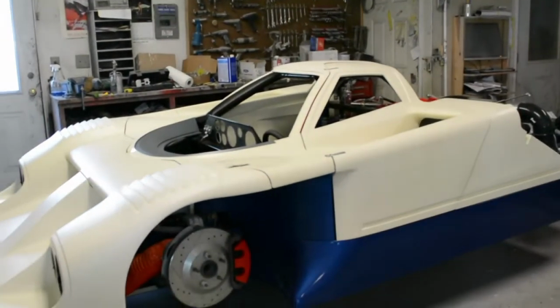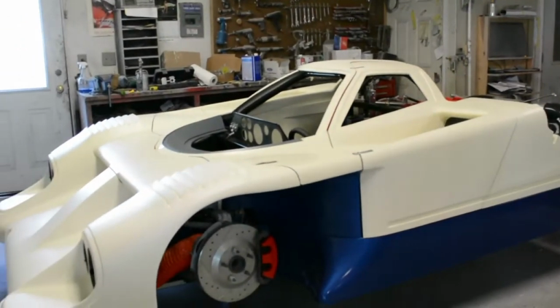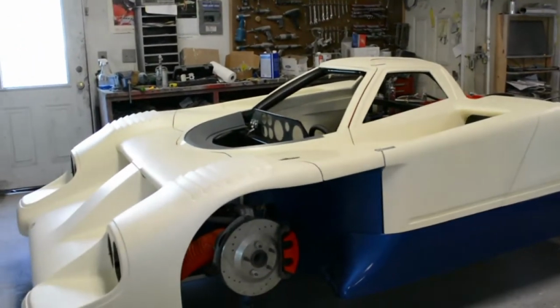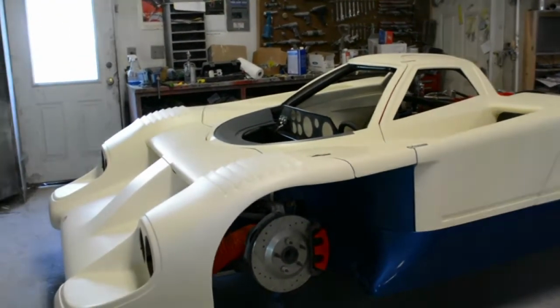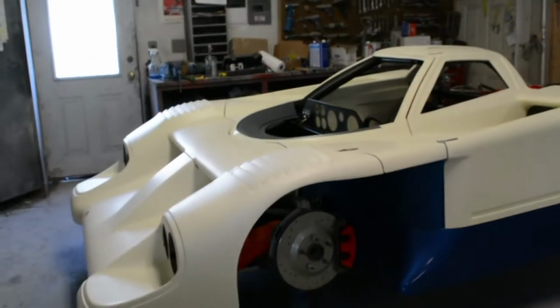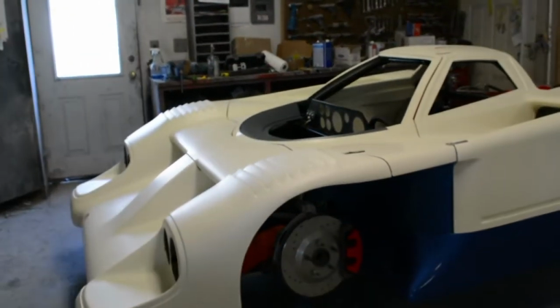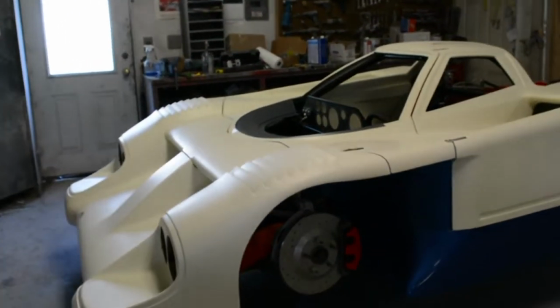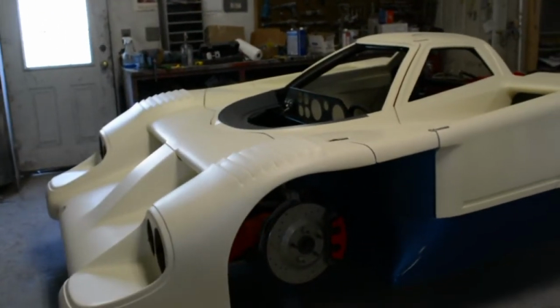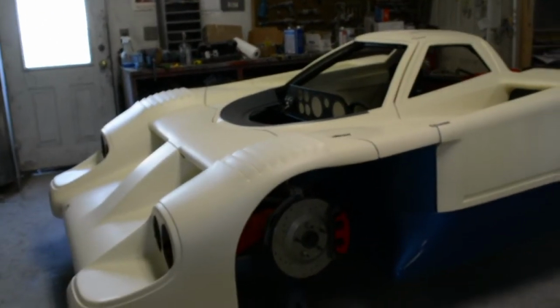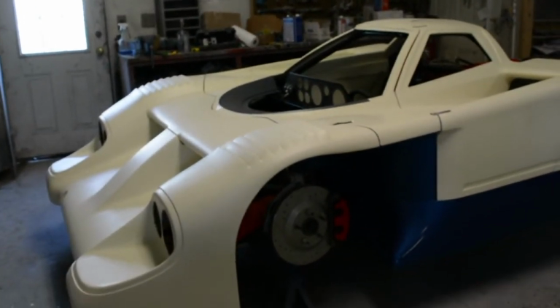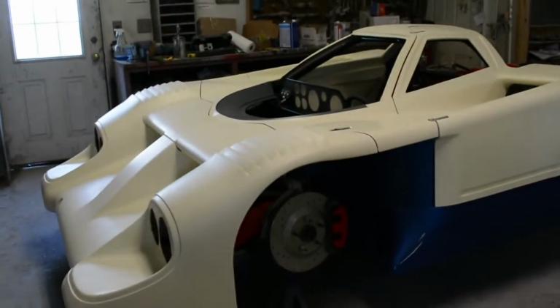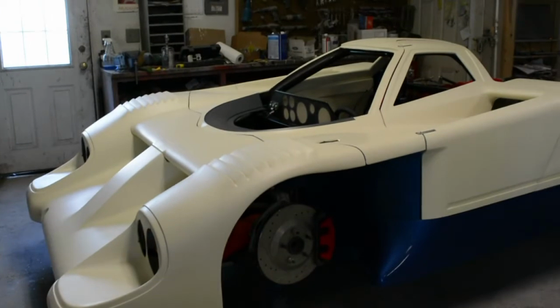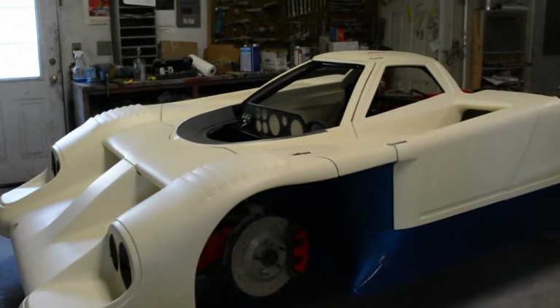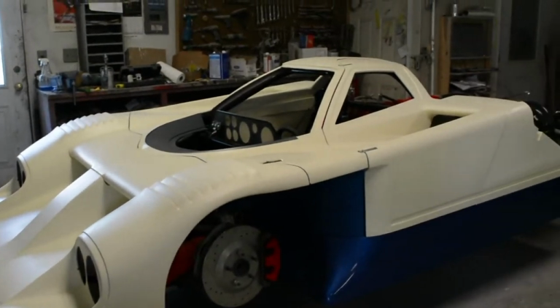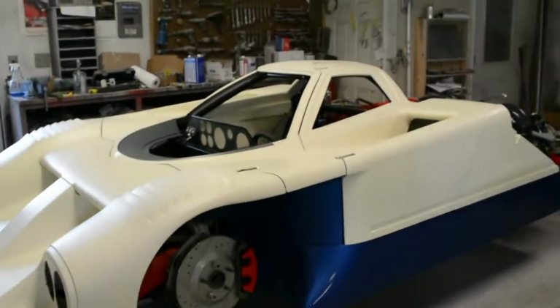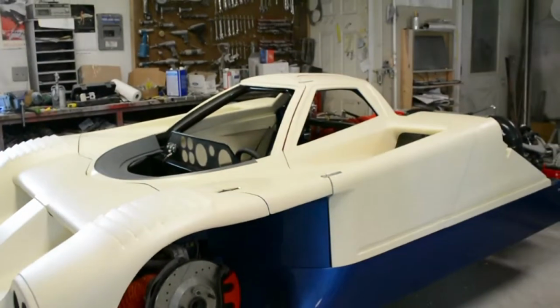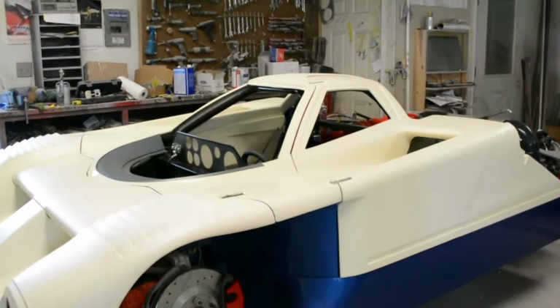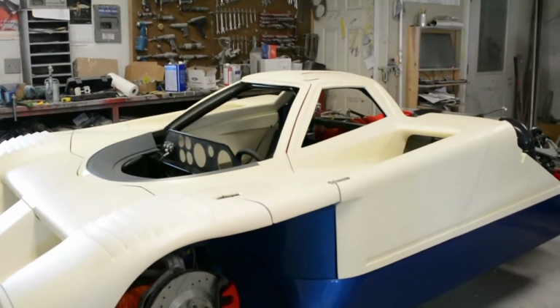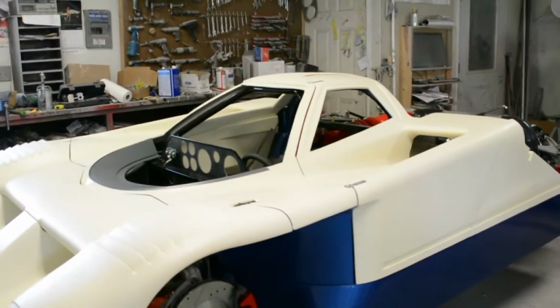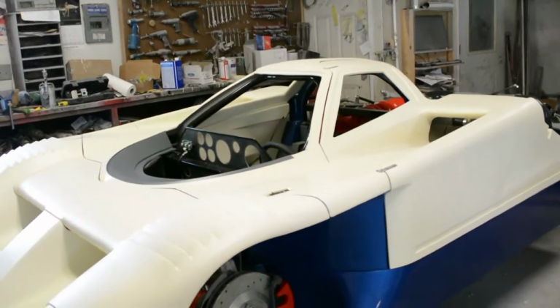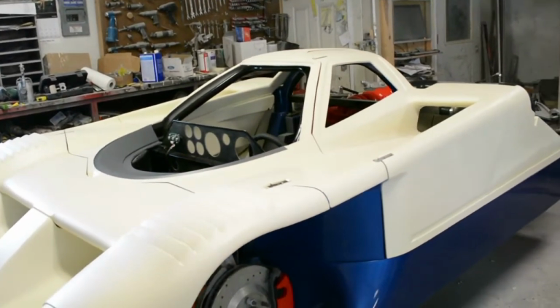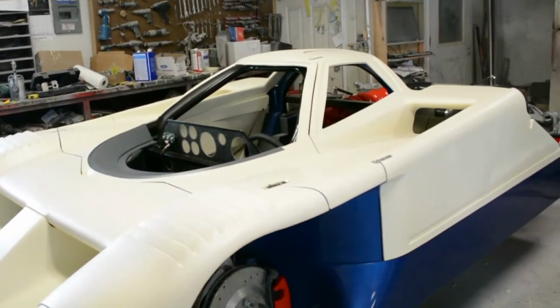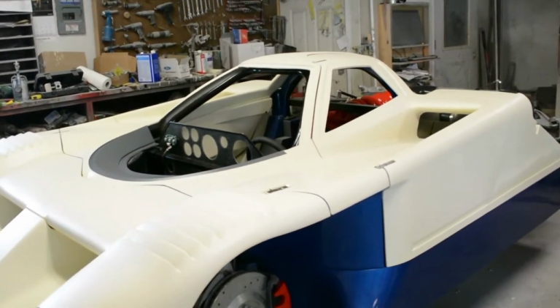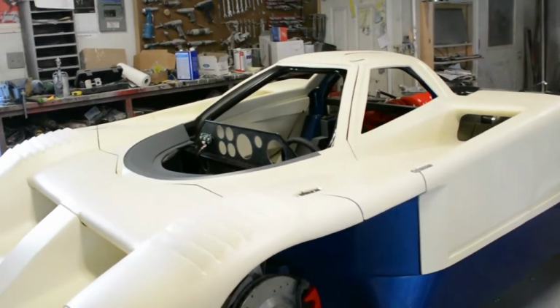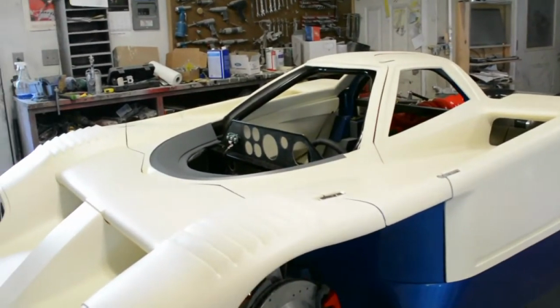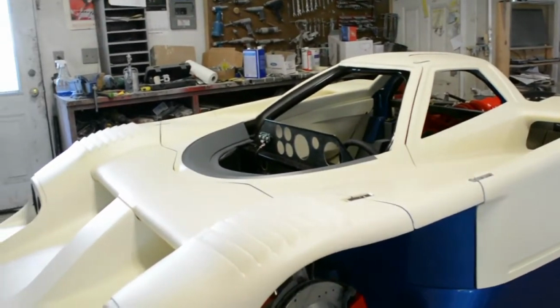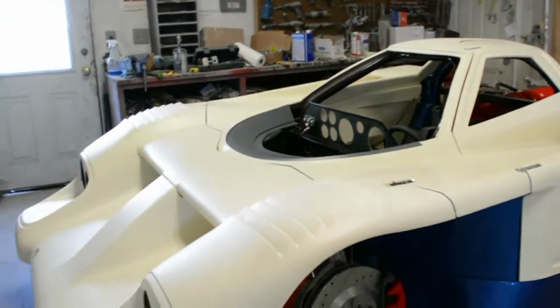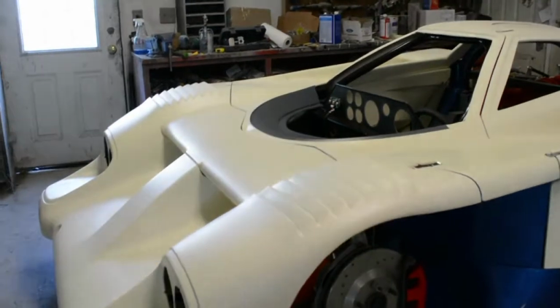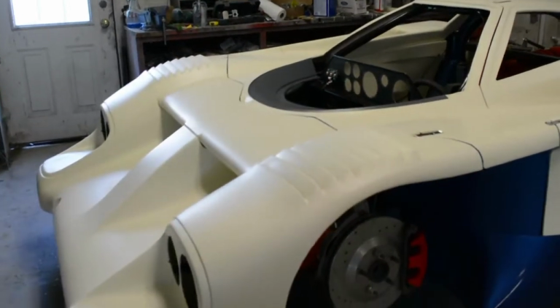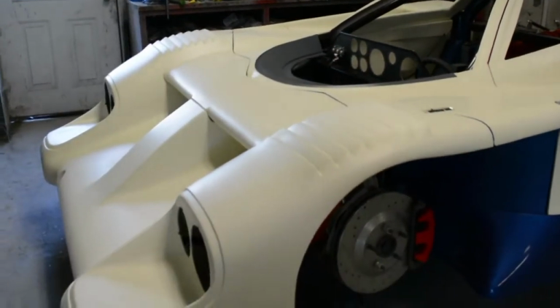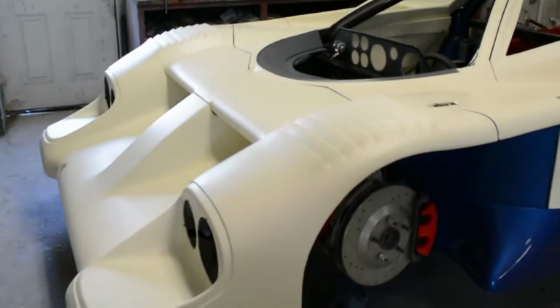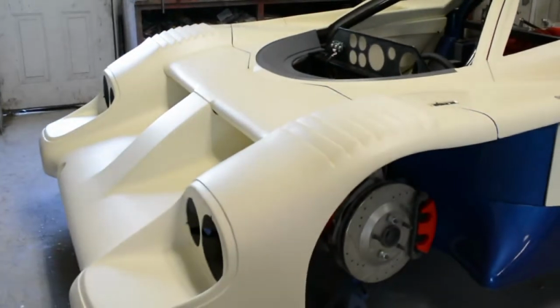Wow, it looks like we've got a lot done since the last time I was here. What have you done? I've been fitting the body panels and putting everything in primer.